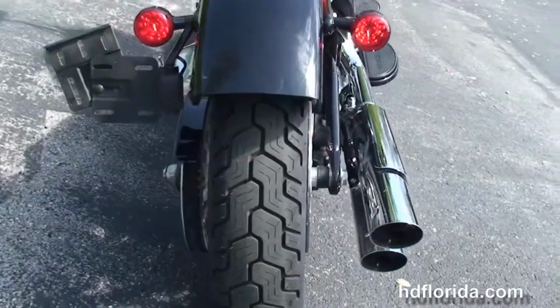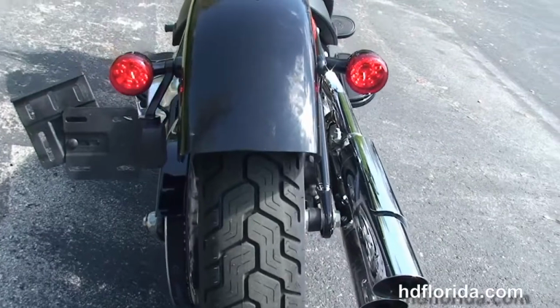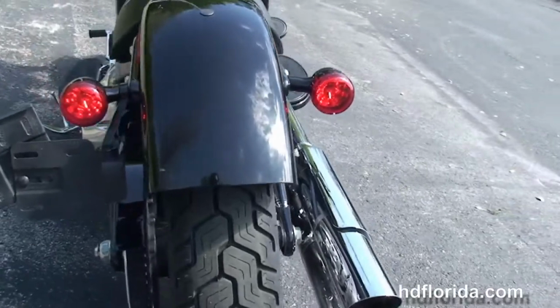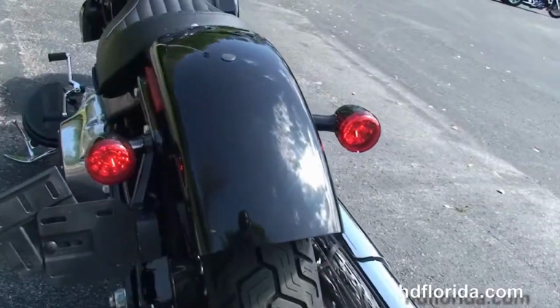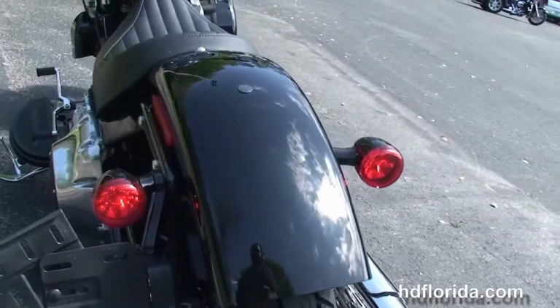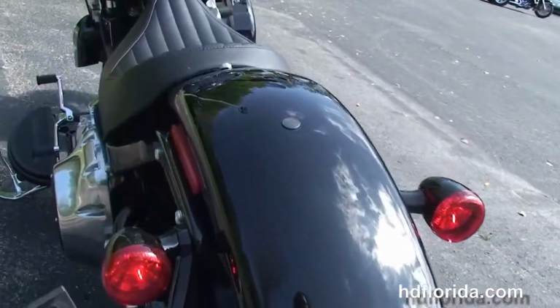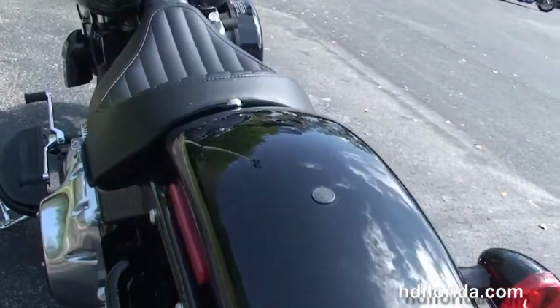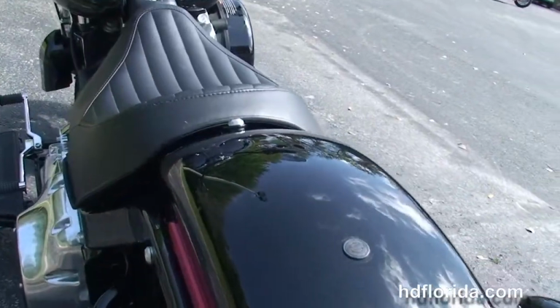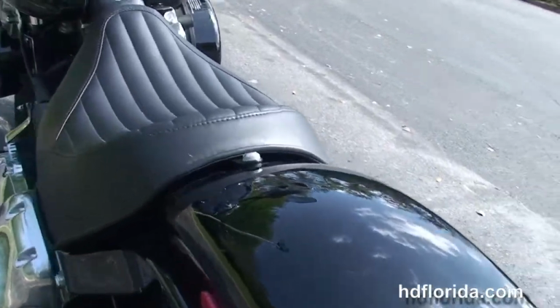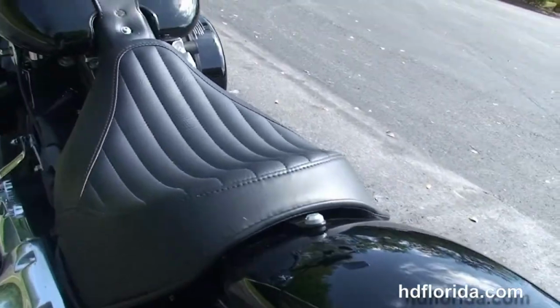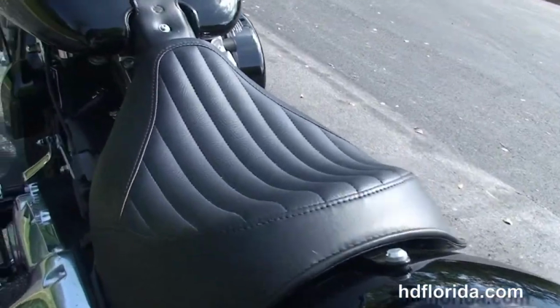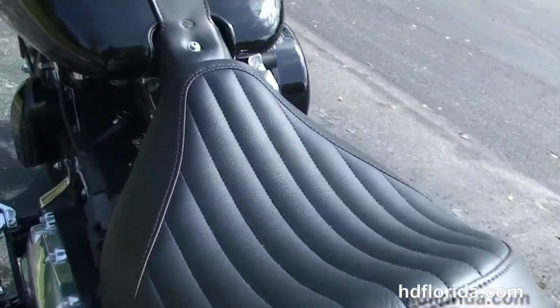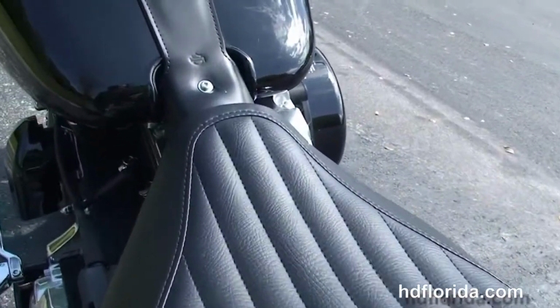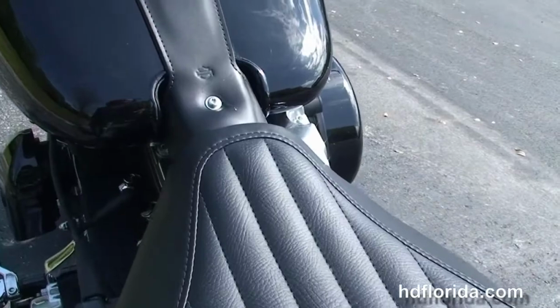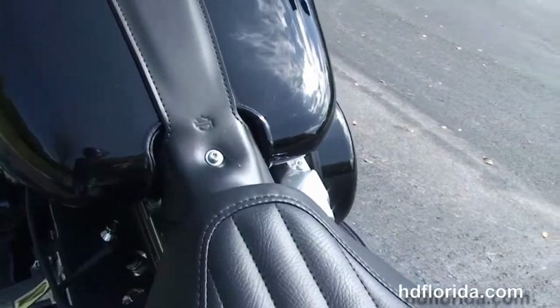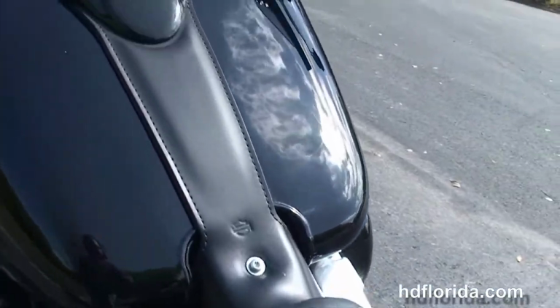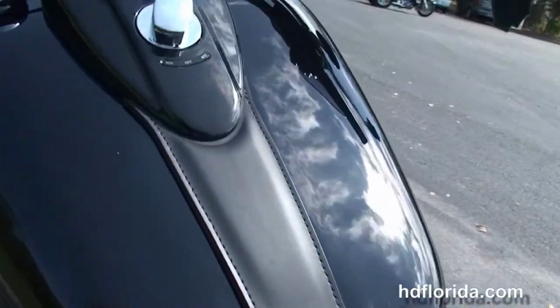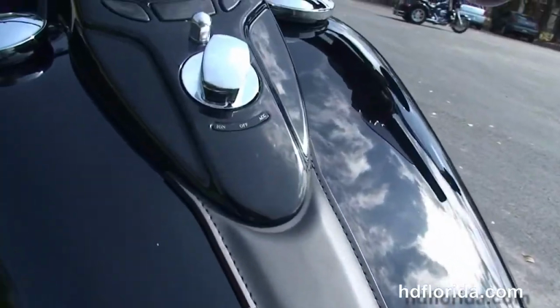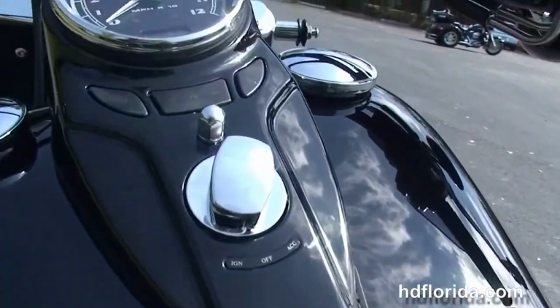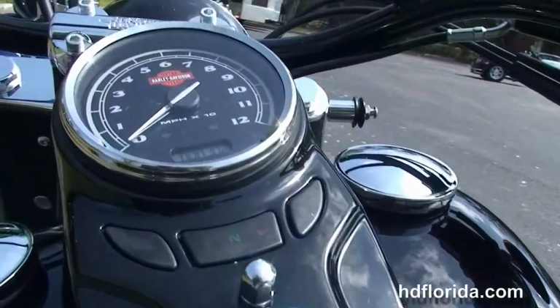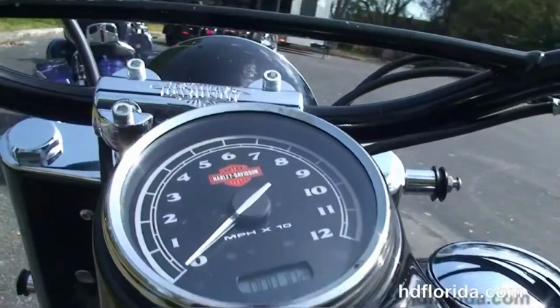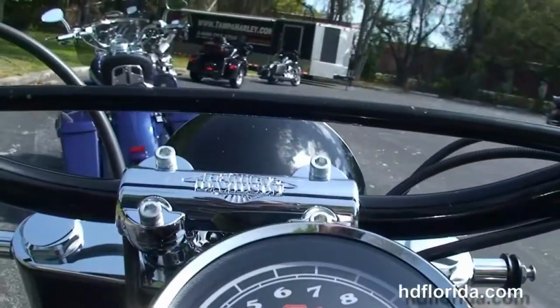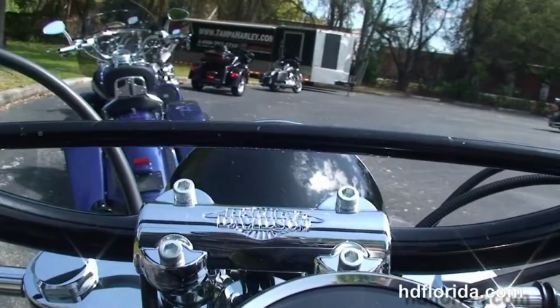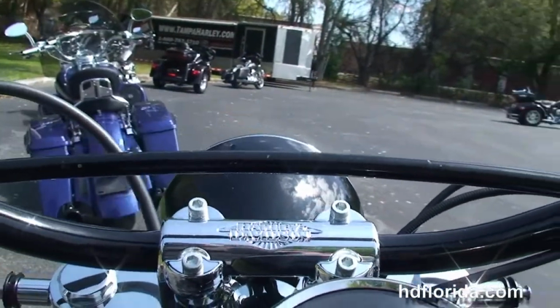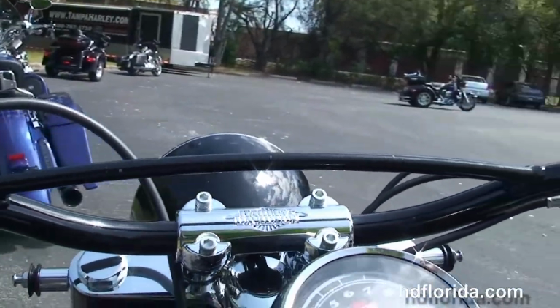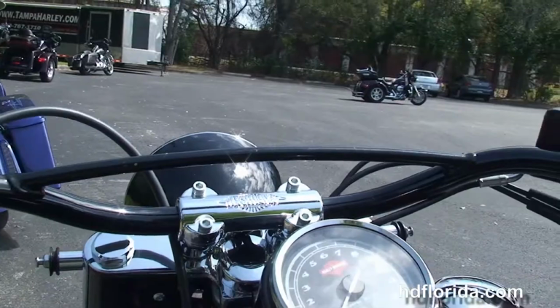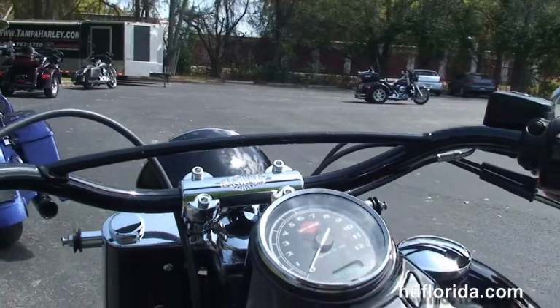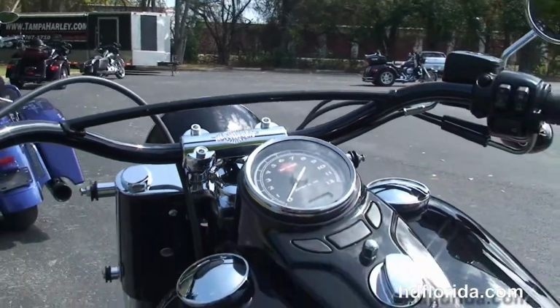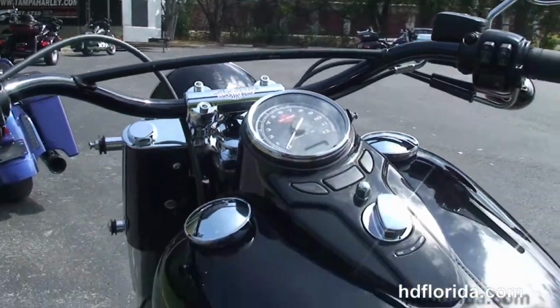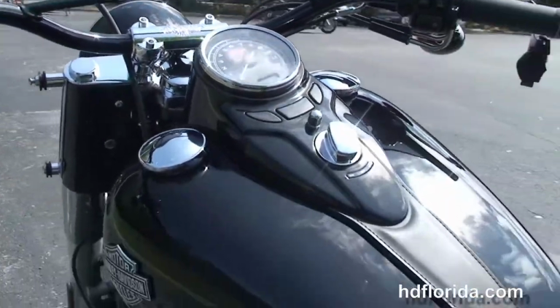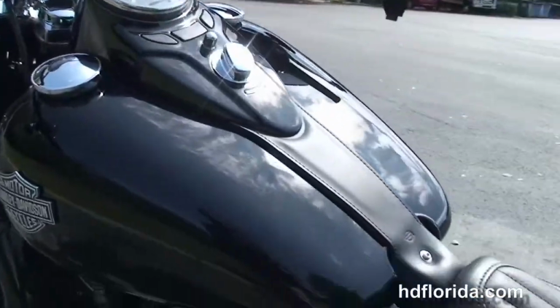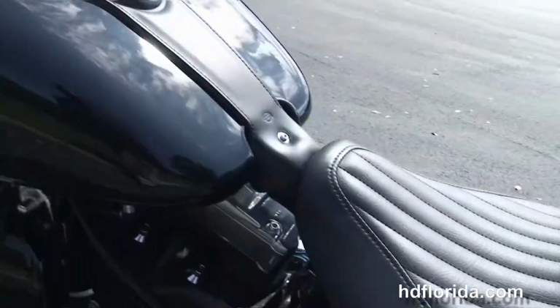Chopped rear fender, integrated stop-tail turn lights, and a breakaway license plate frame. The tuck-and-roll stitched solo seat. Black cat's eye instrument cluster sitting on top of the tank and the Hollywood-style pull-back bars with cross-beam out front.